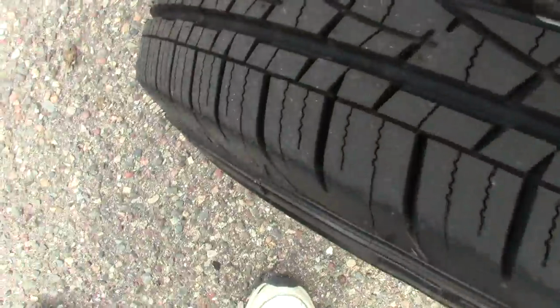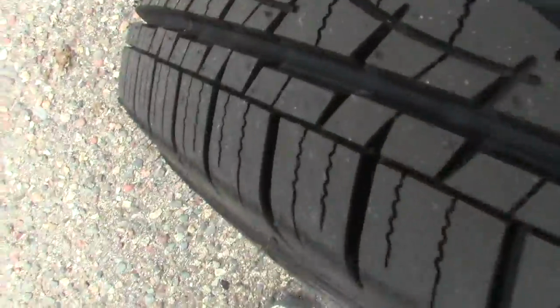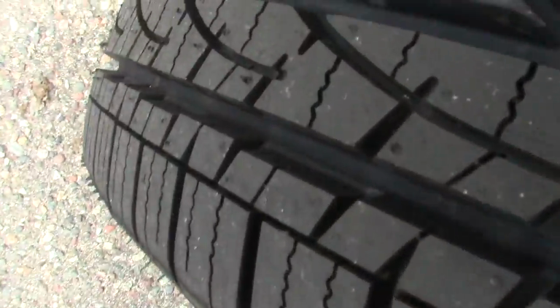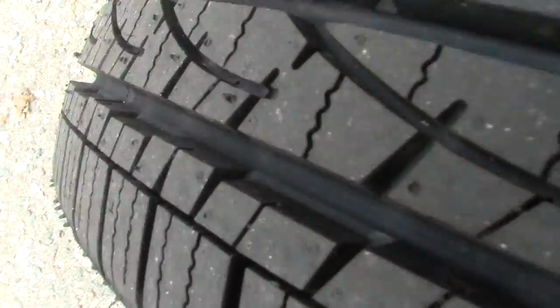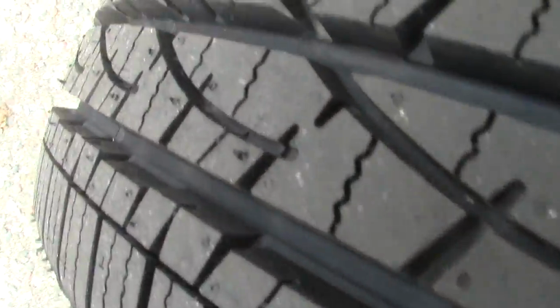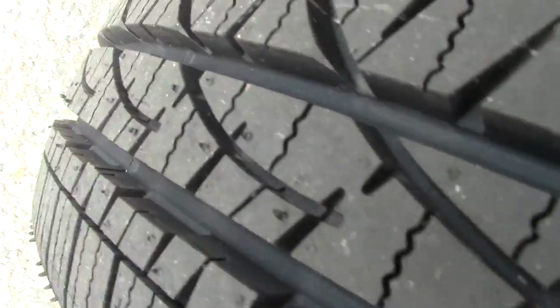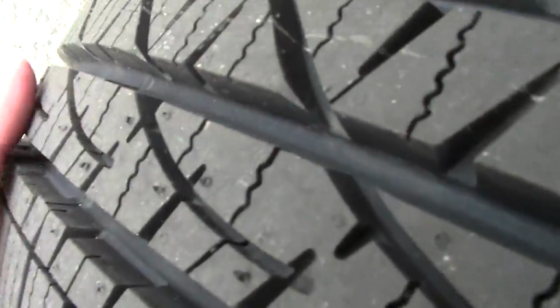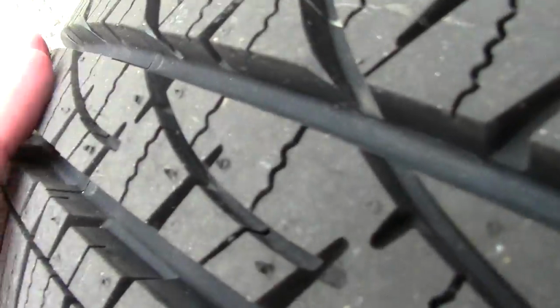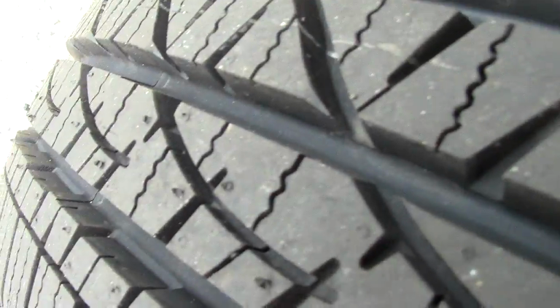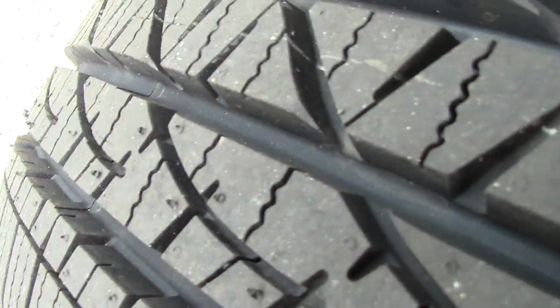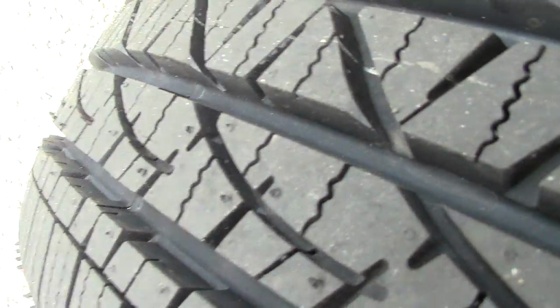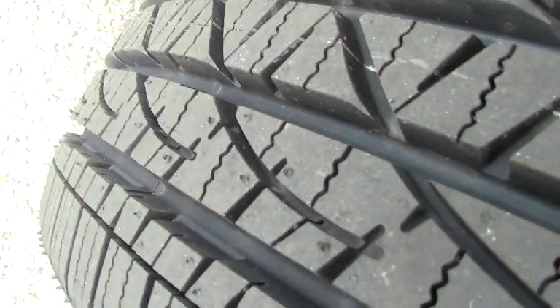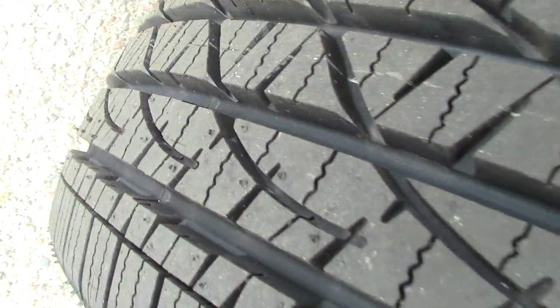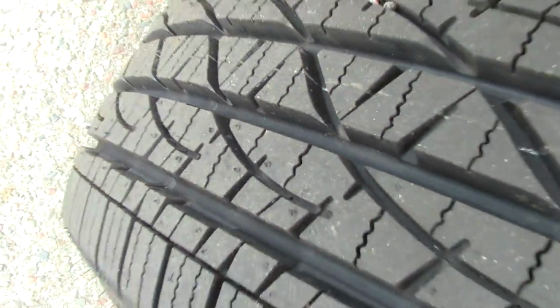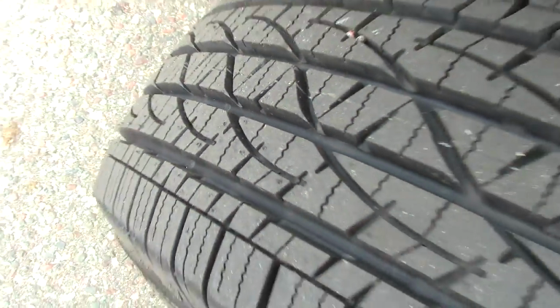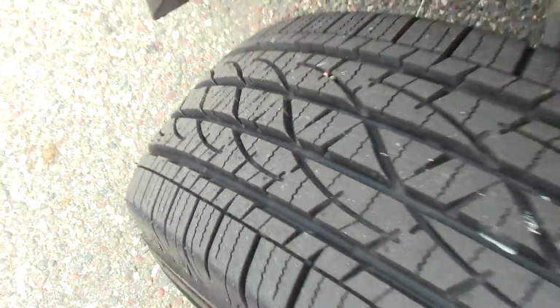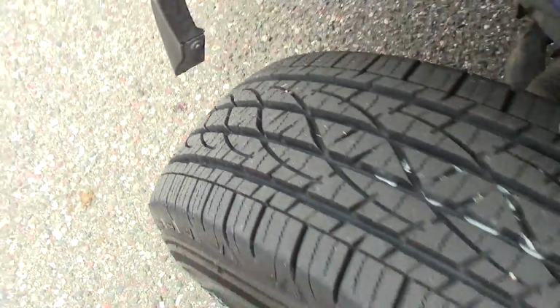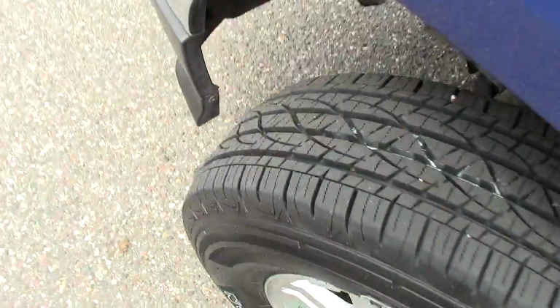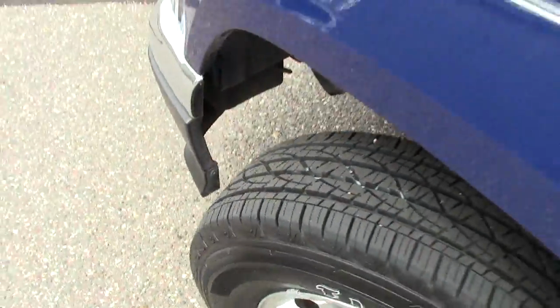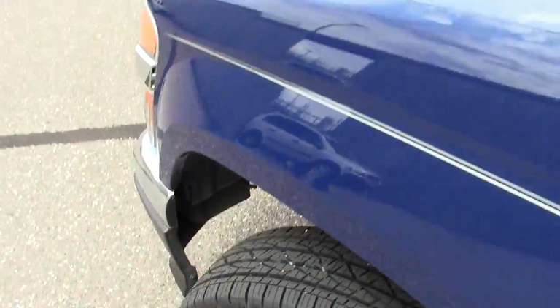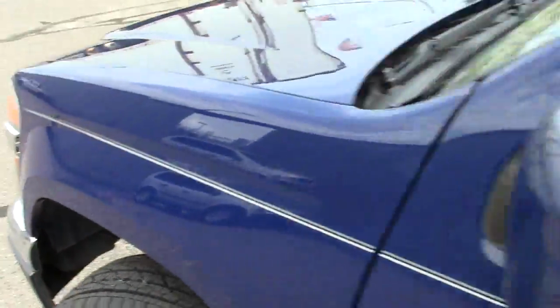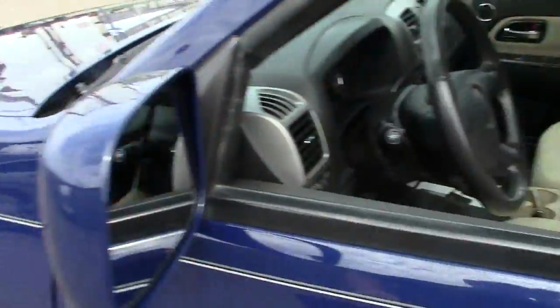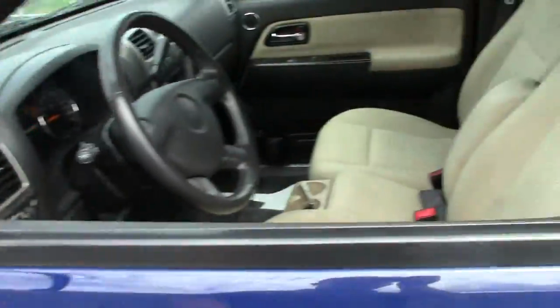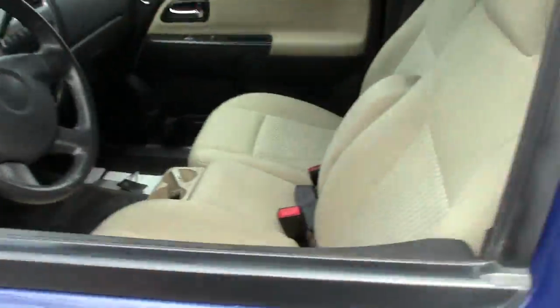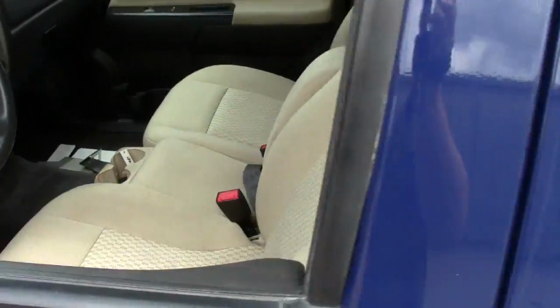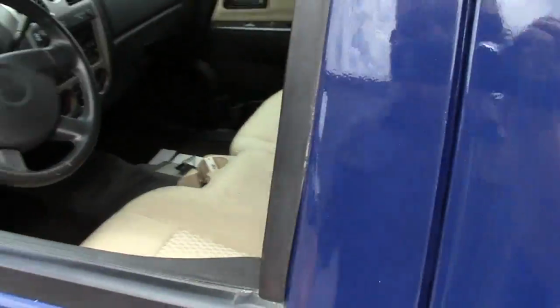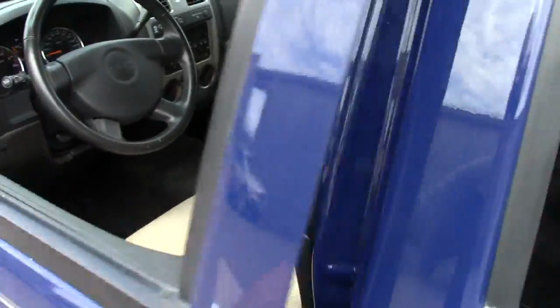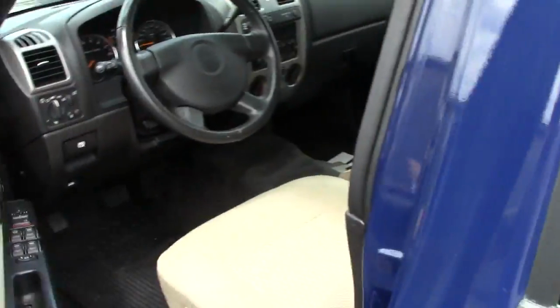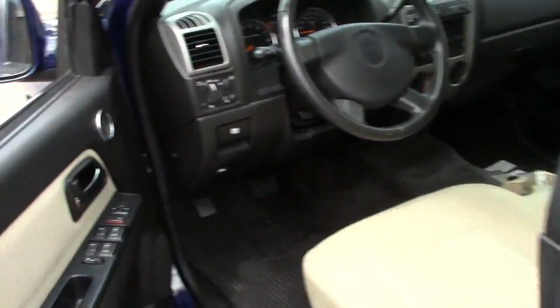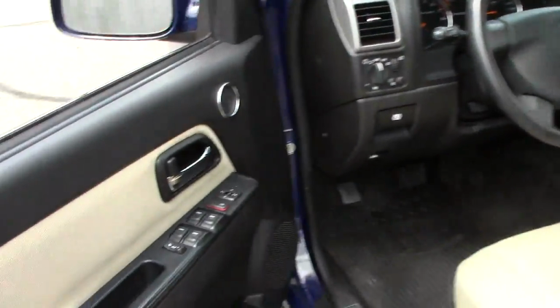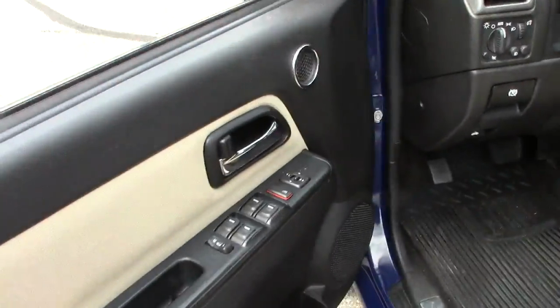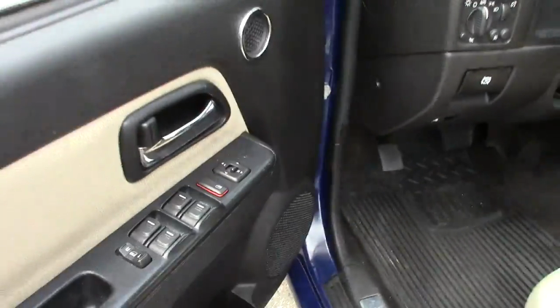Brand spanking new tires — still has the little hairs on there. I'm guessing less than 20 miles on those tires, and there are all four of them all the way around.